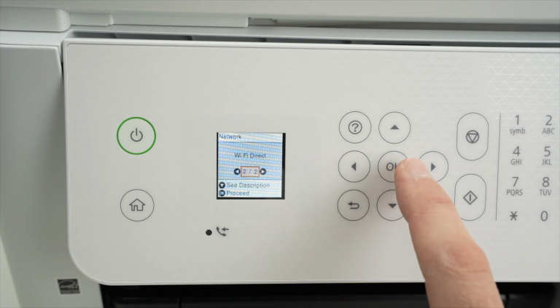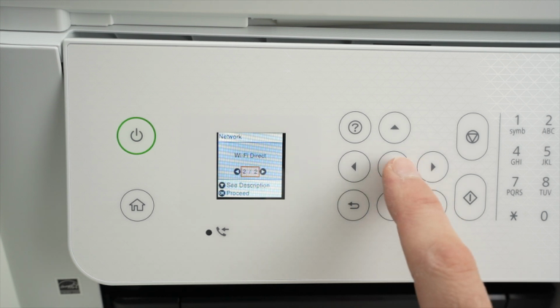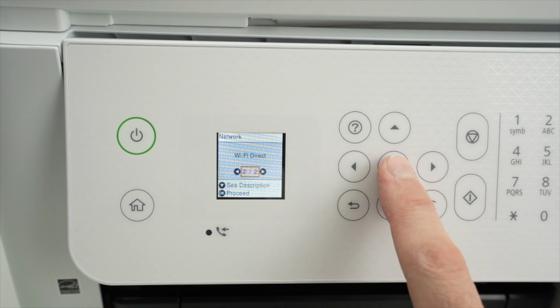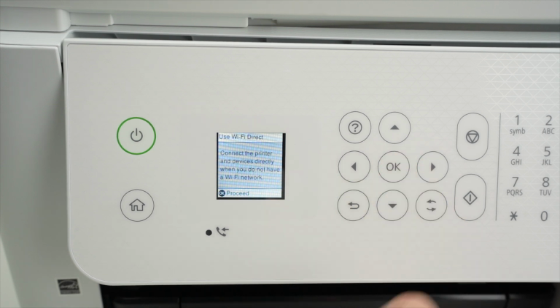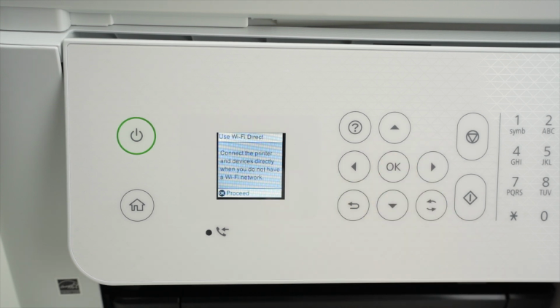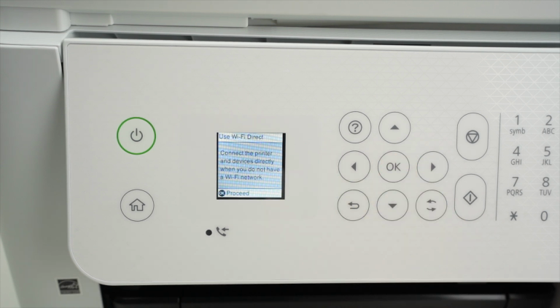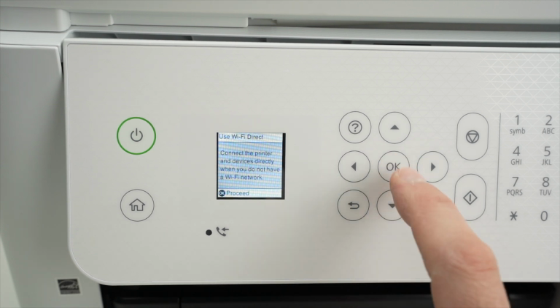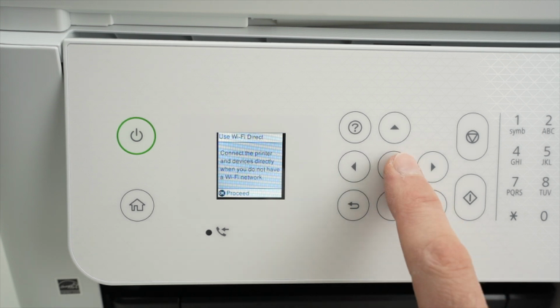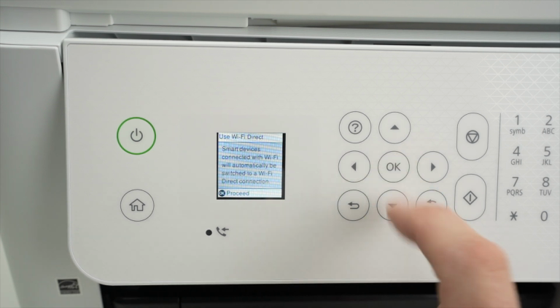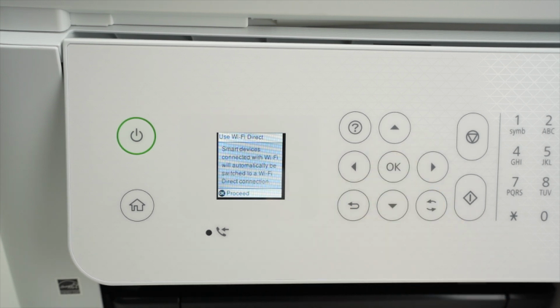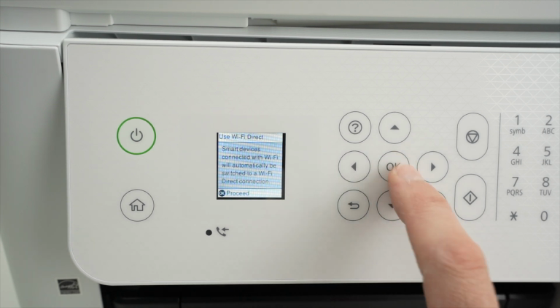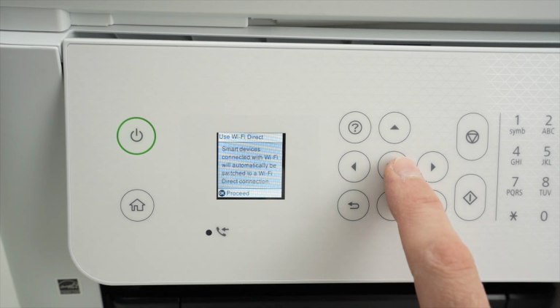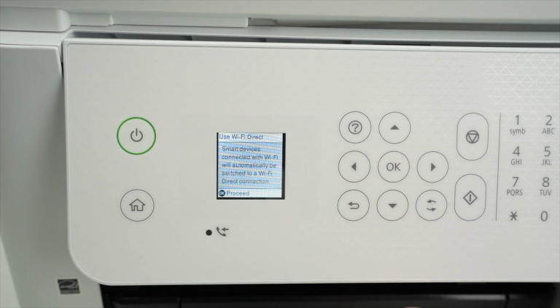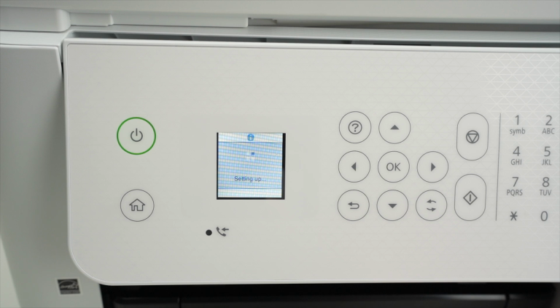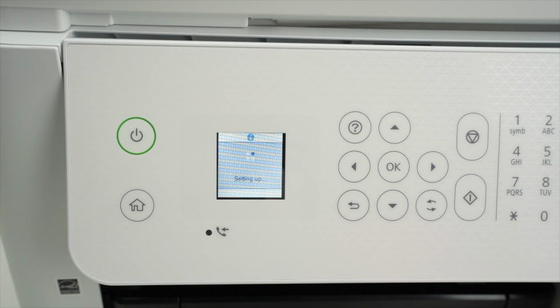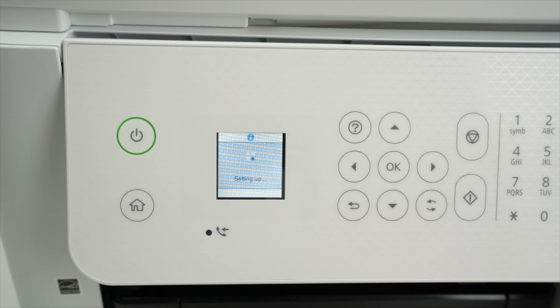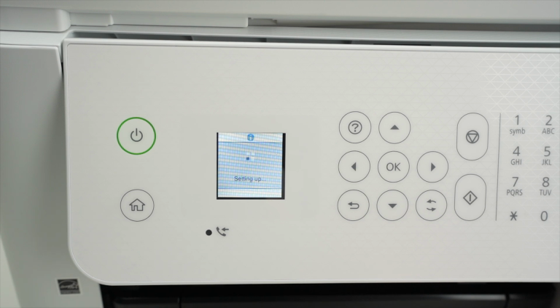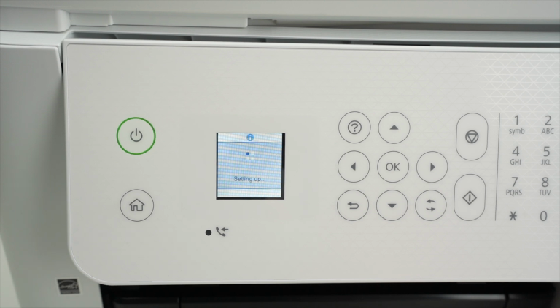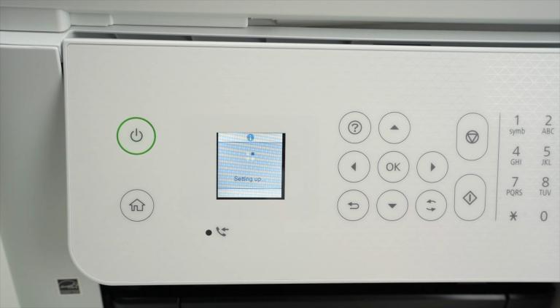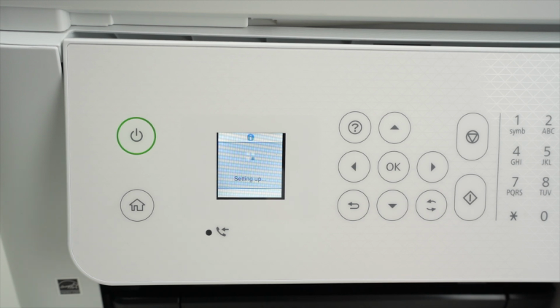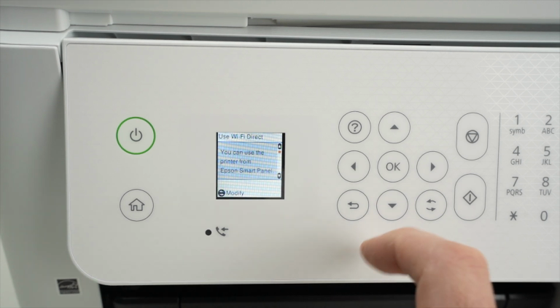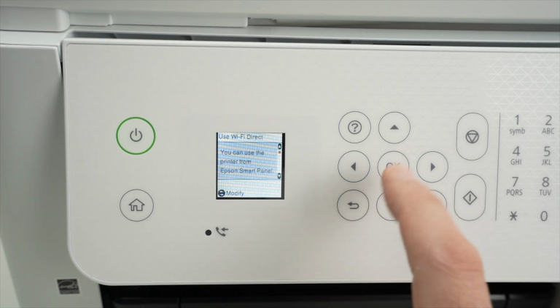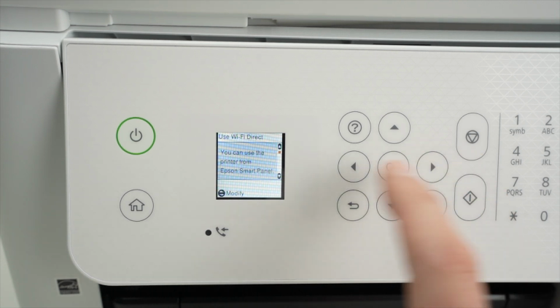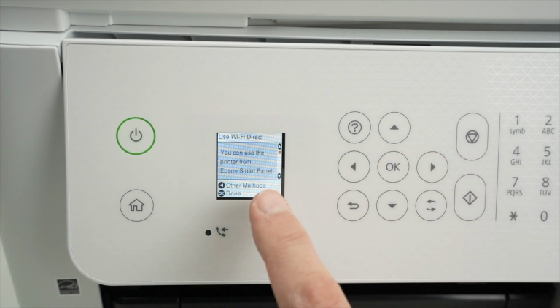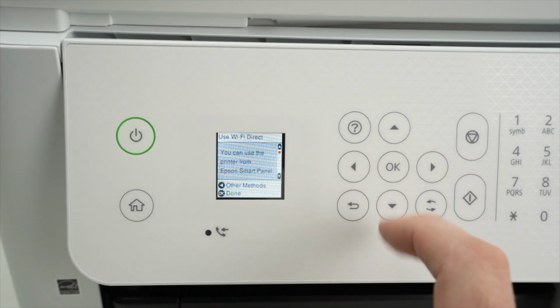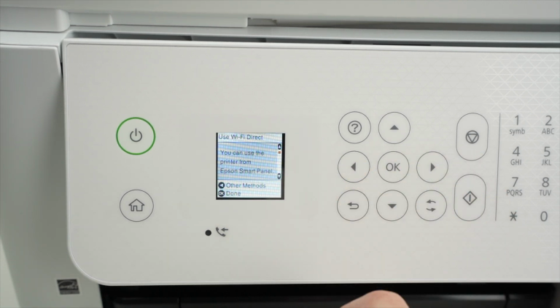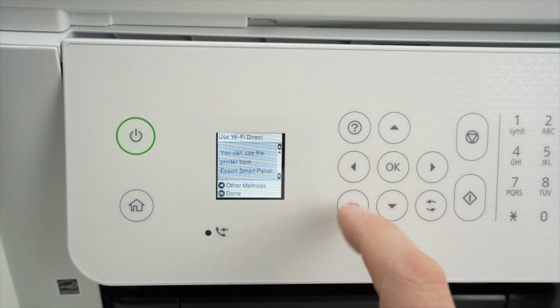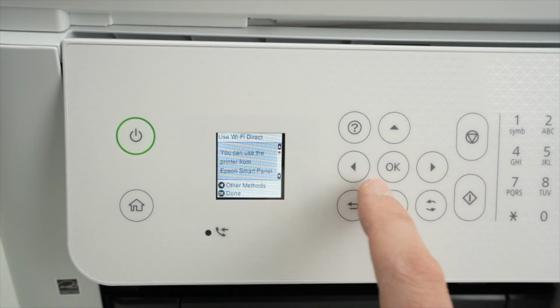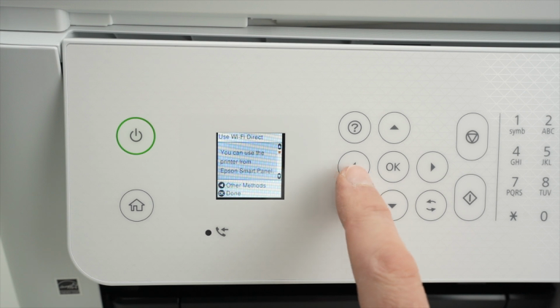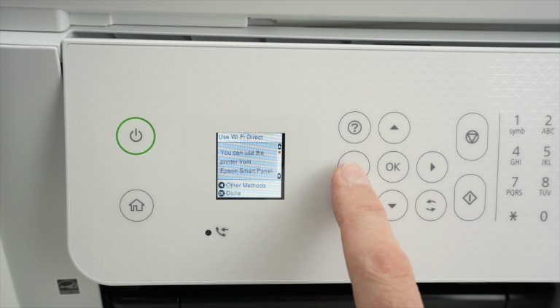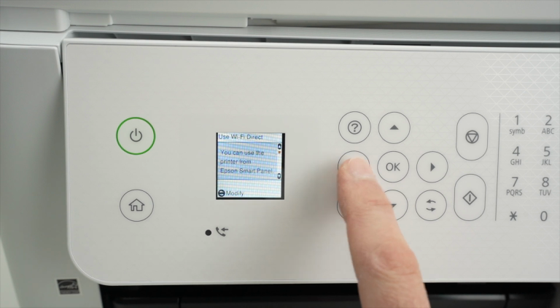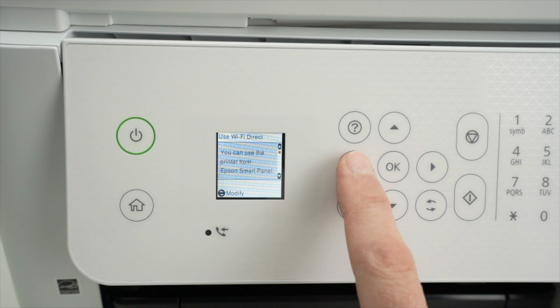Press OK, and OK again. Wait a few seconds. Now from this display that just appeared, press the left side arrow.